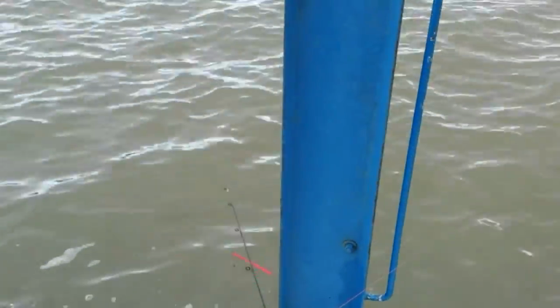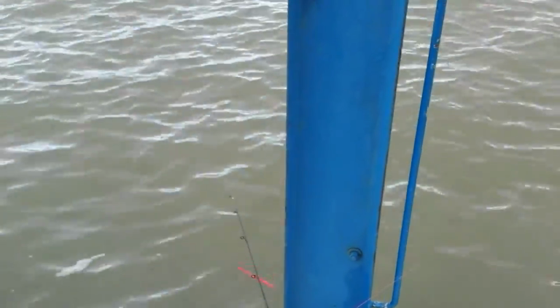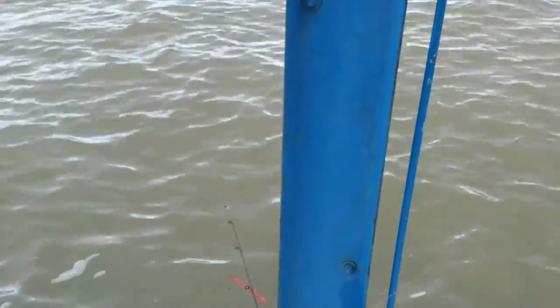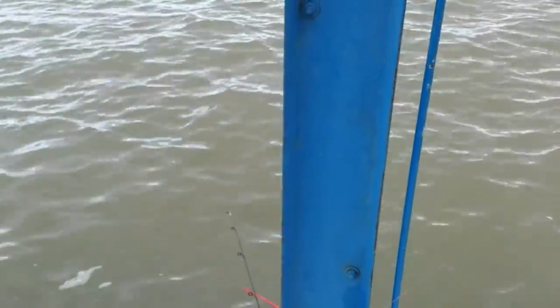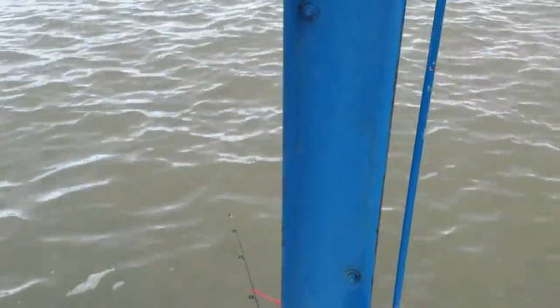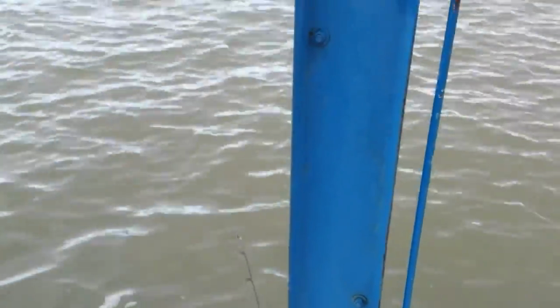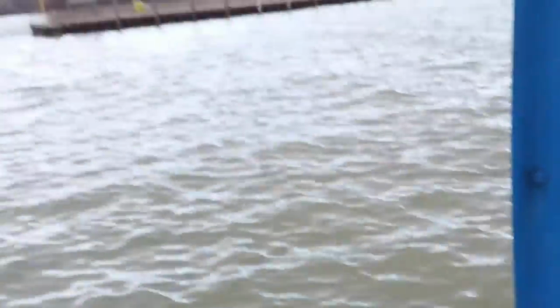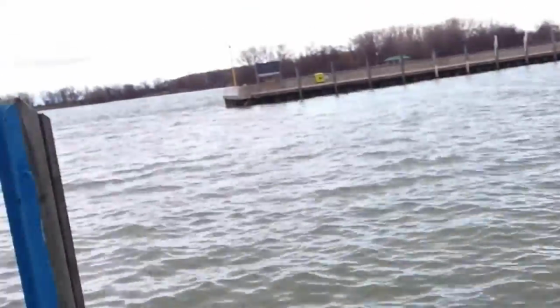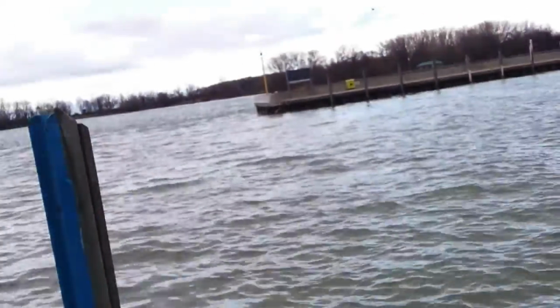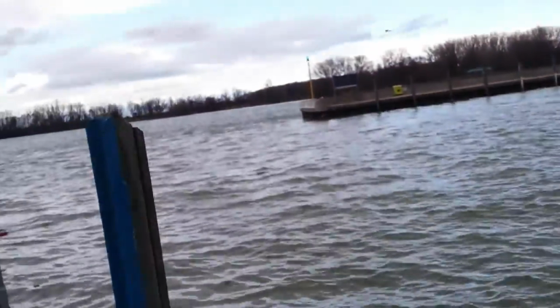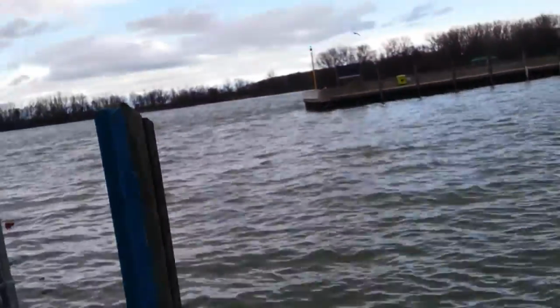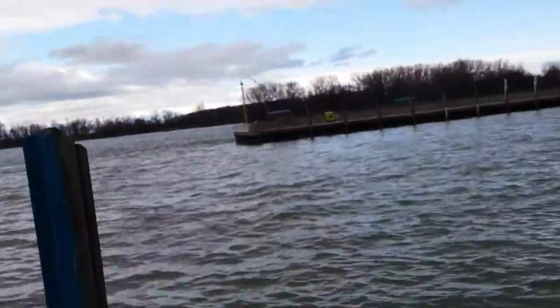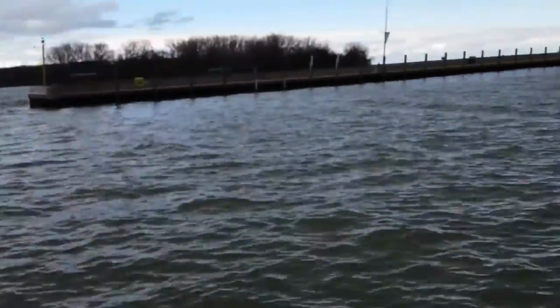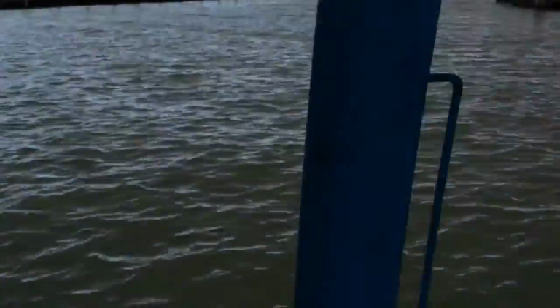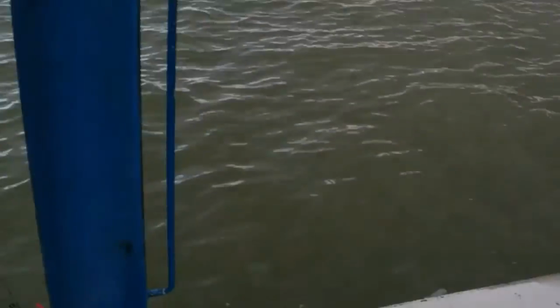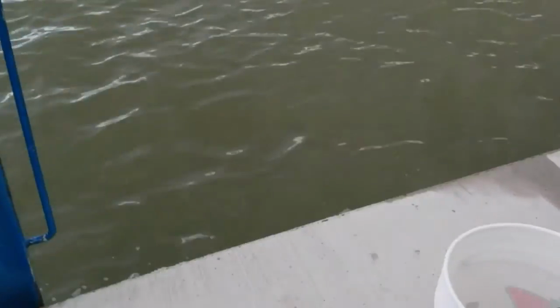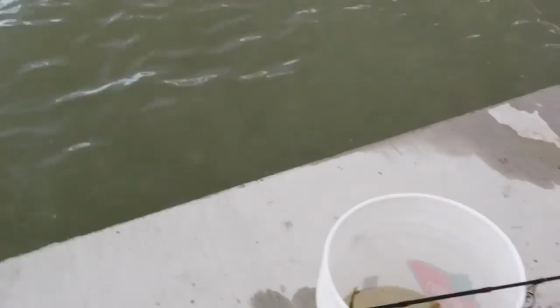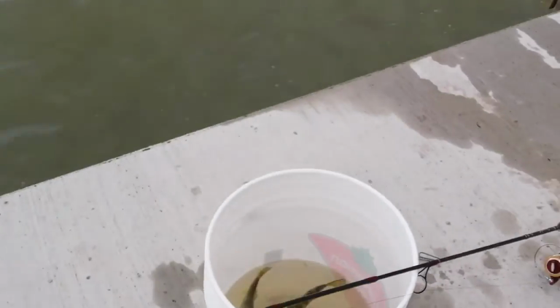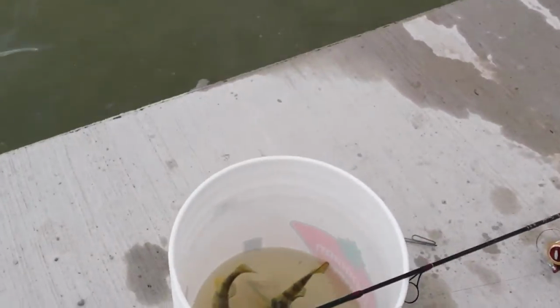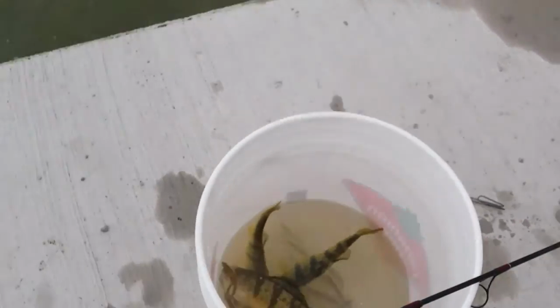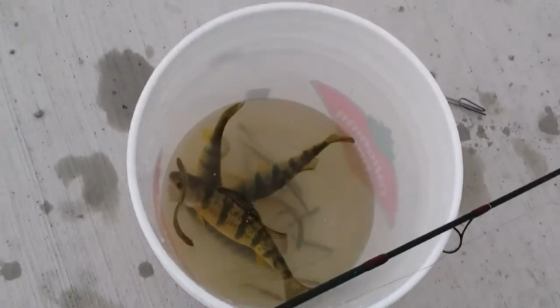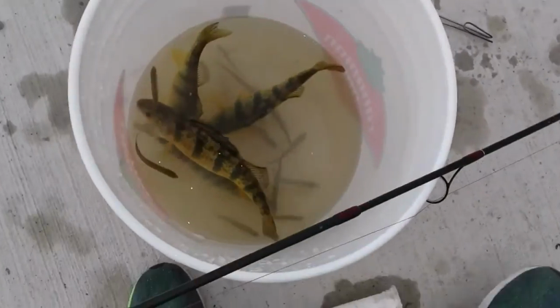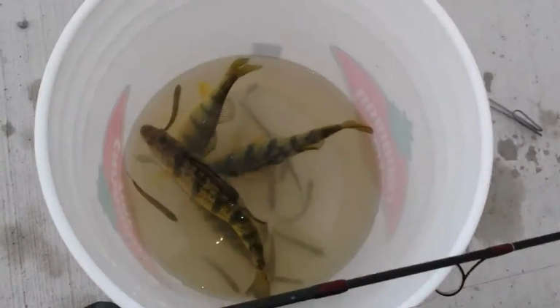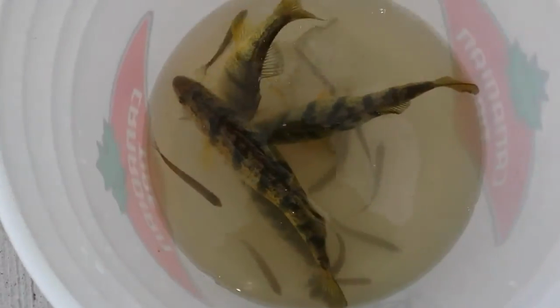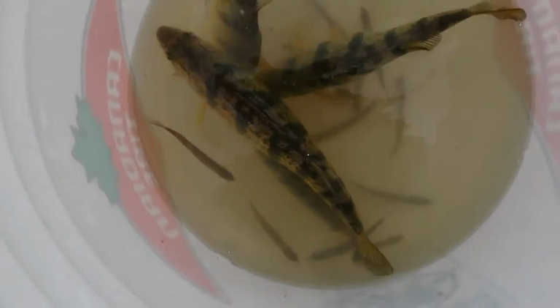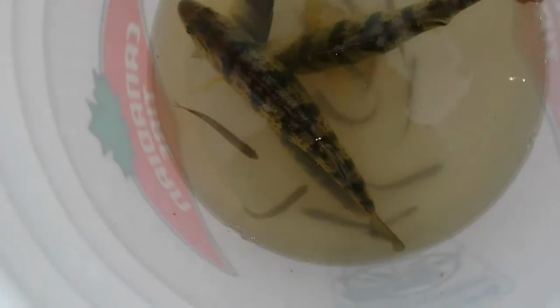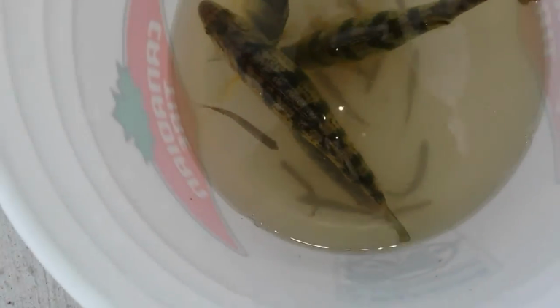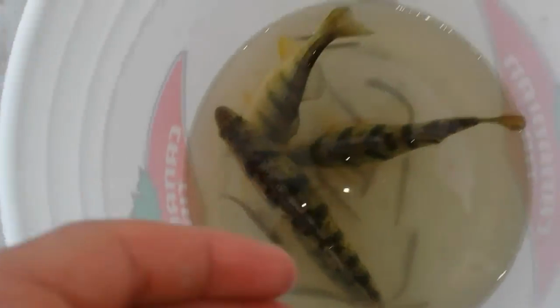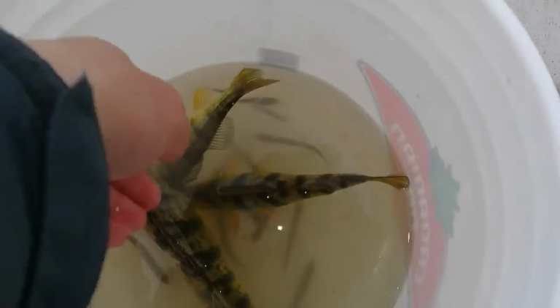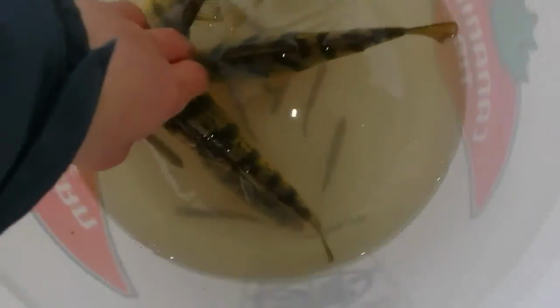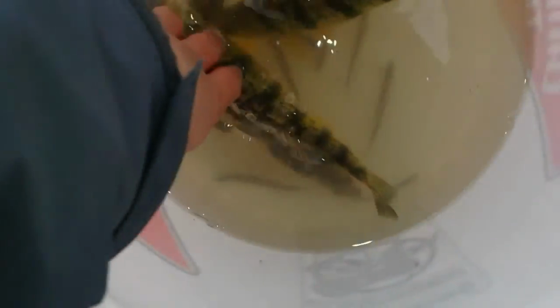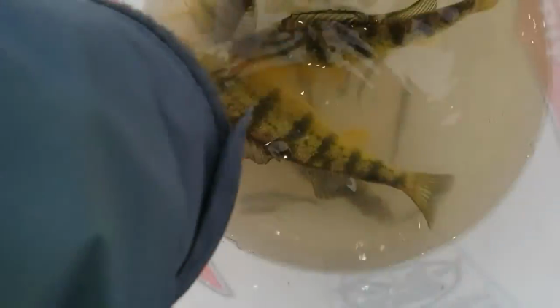Hello everybody, we're back at the marina here — Detroit River Fishing. We're getting into some perch here, and we got a nice jumbo right here.